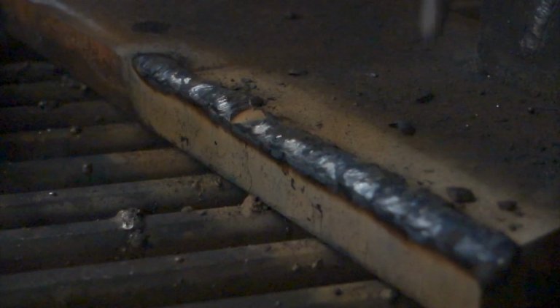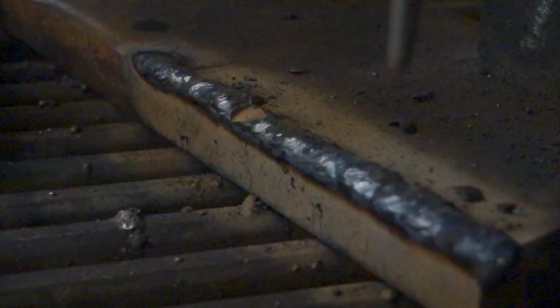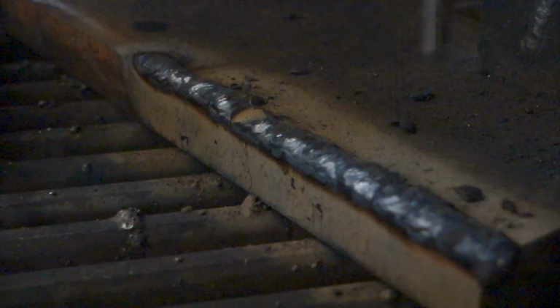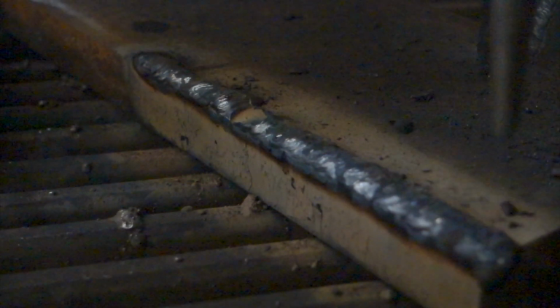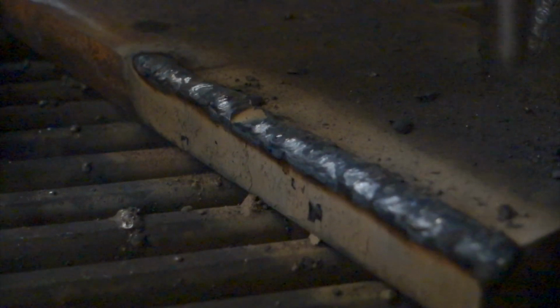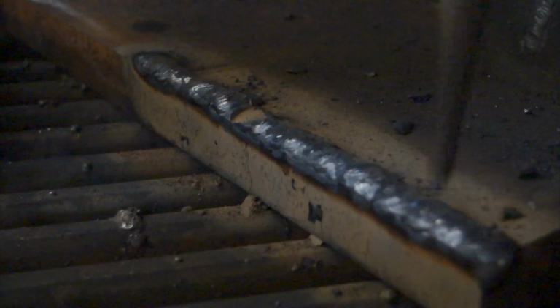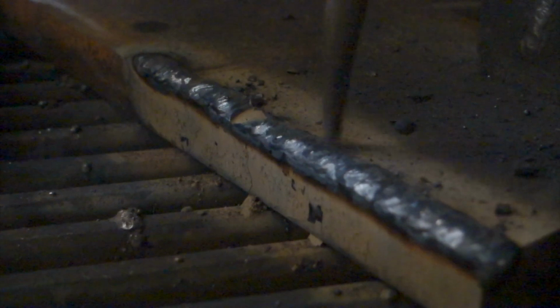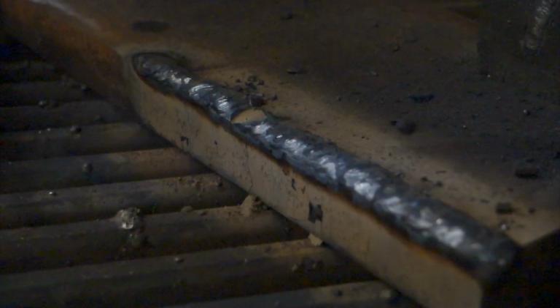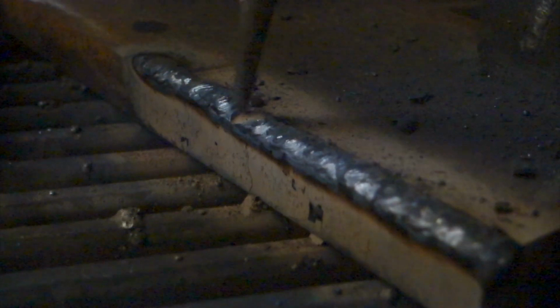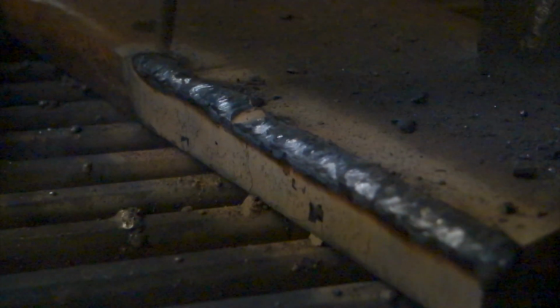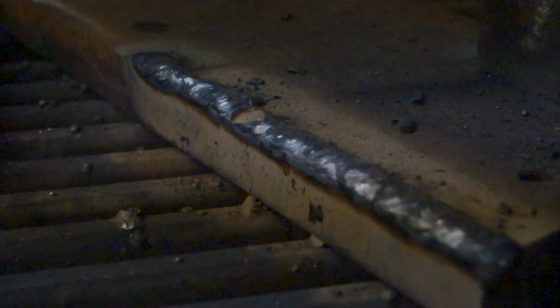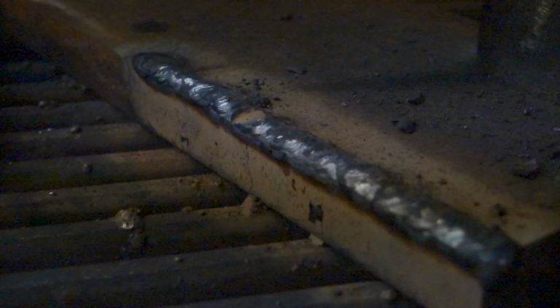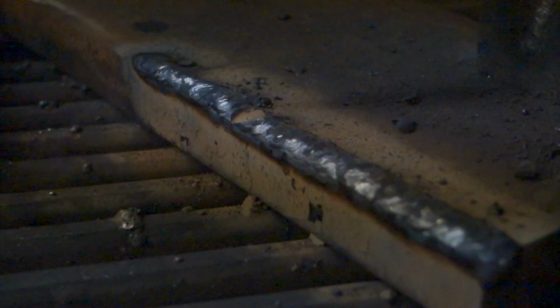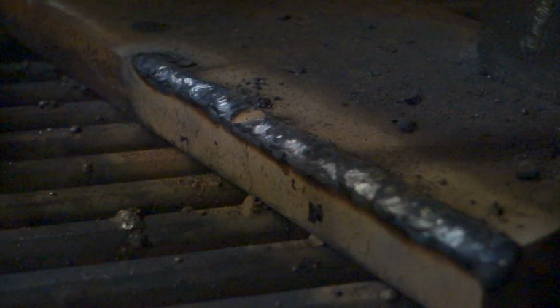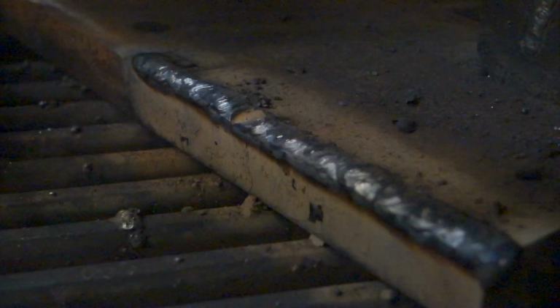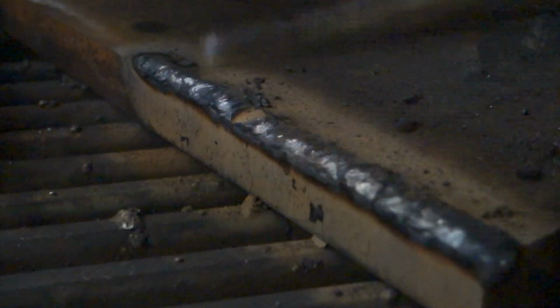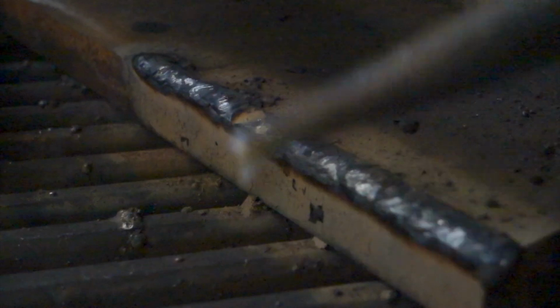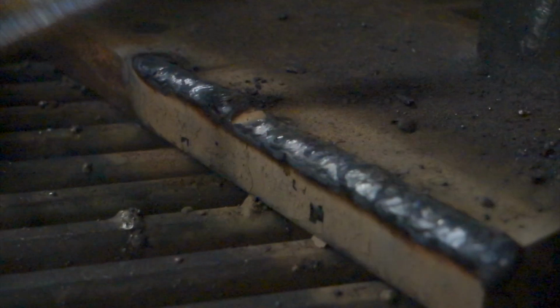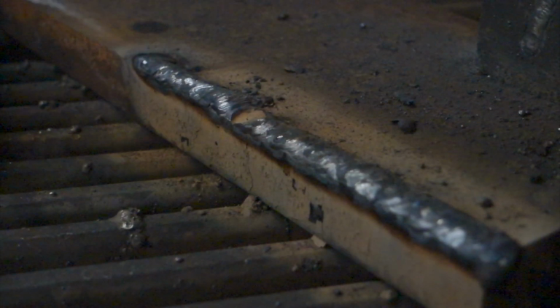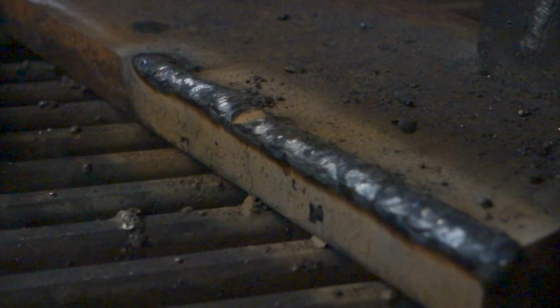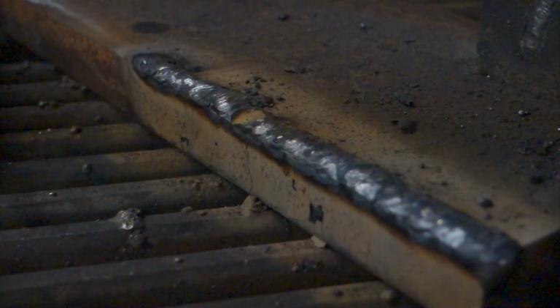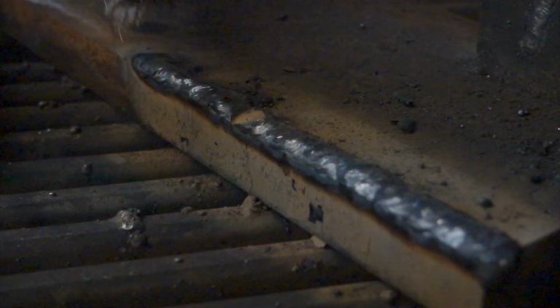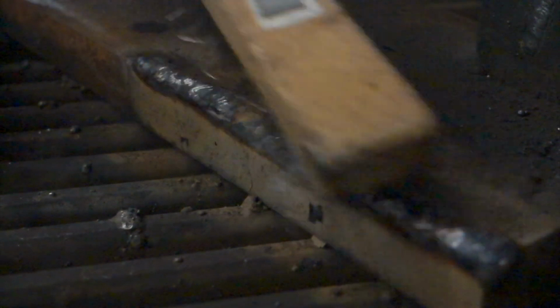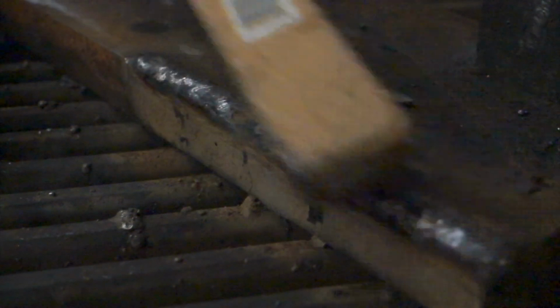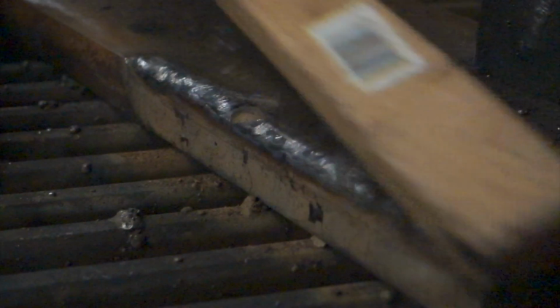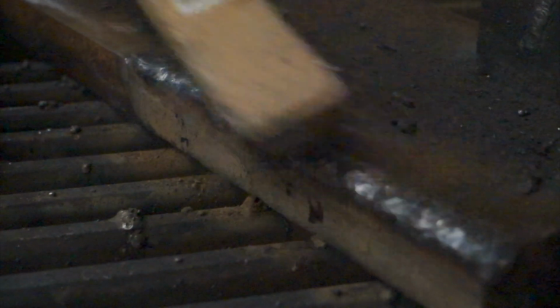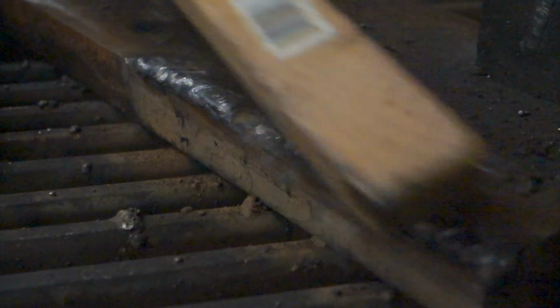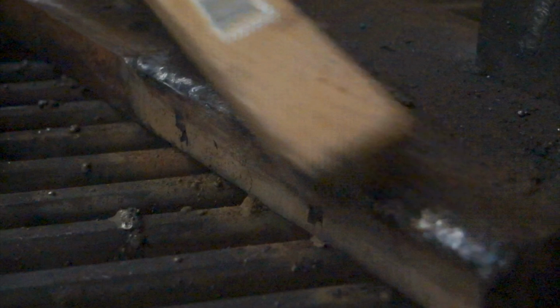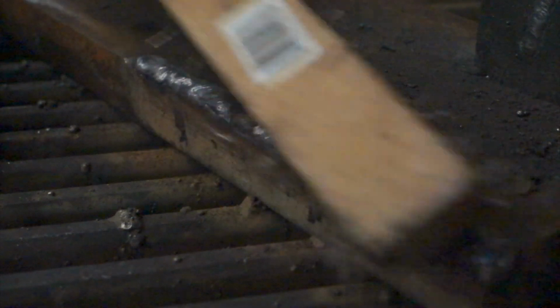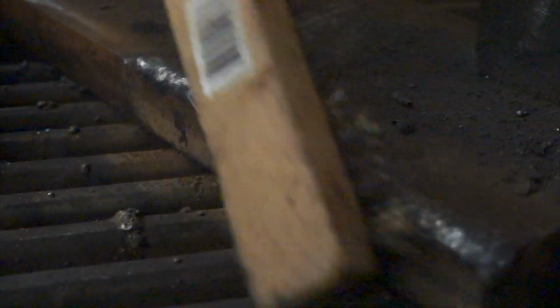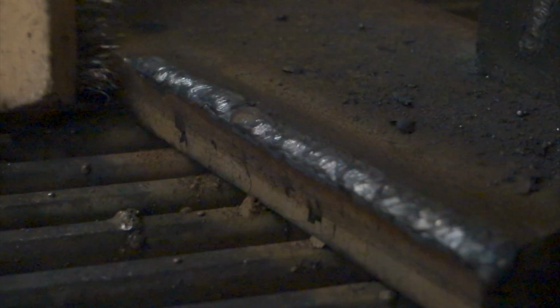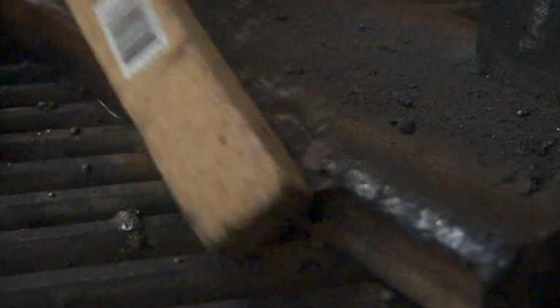Weld it on an edge and it will give you superior results — it will not break out in chunks. Welding rod that breaks out in chunks is a result of too much hard facing and too many layers of welding, but the Shear Build 45 will not do that.